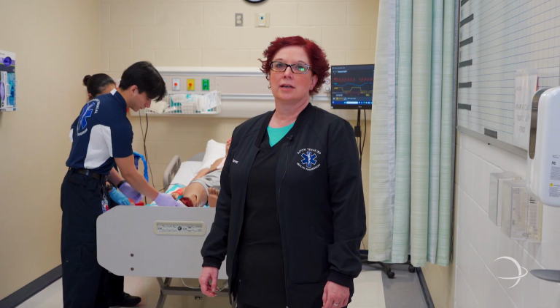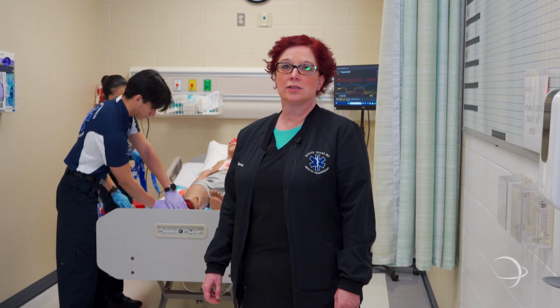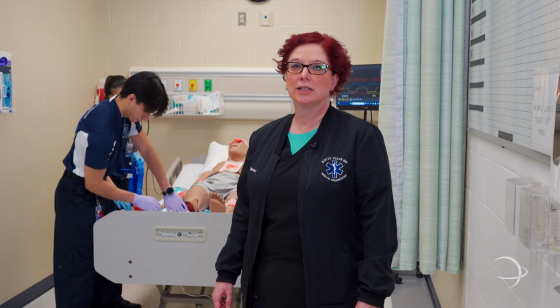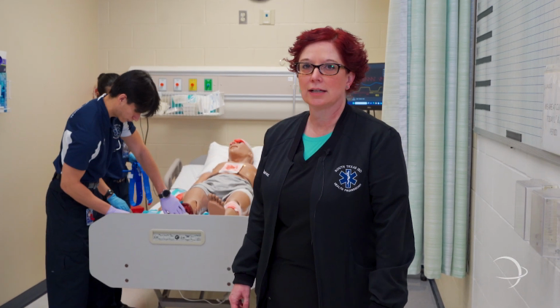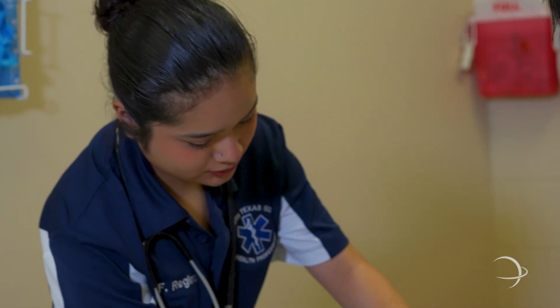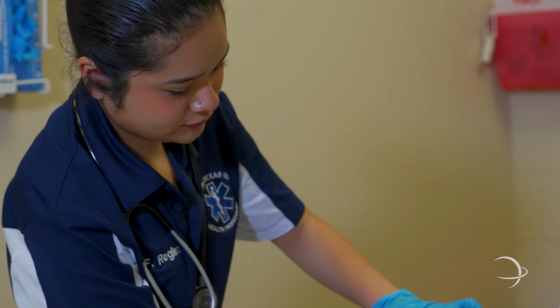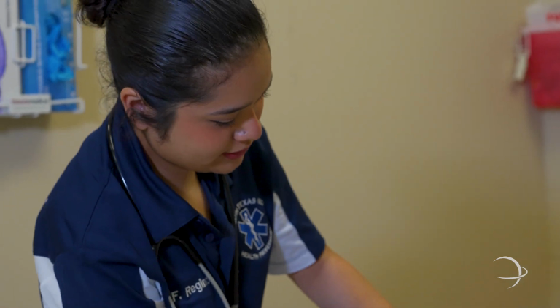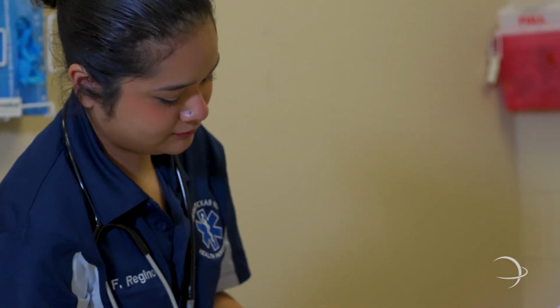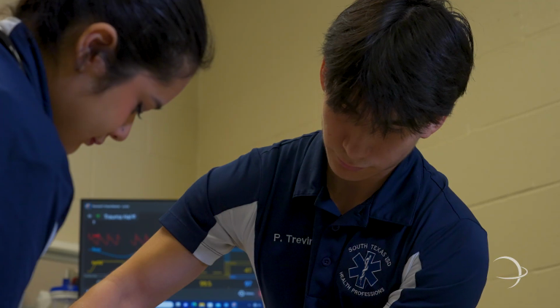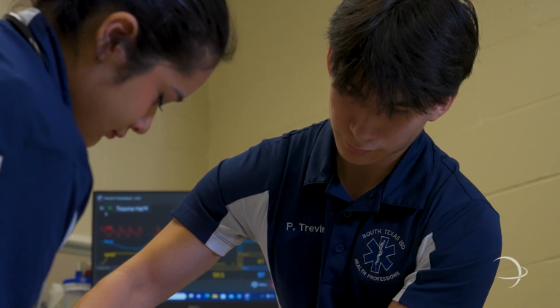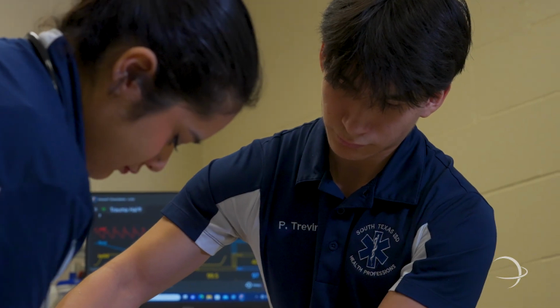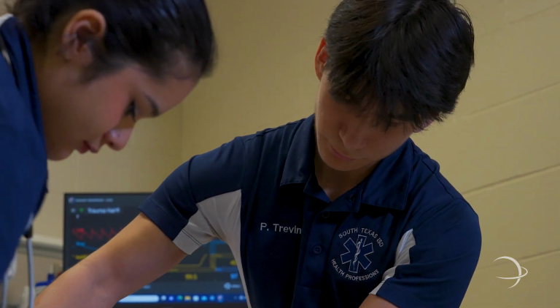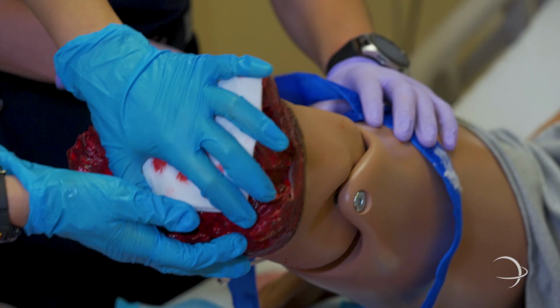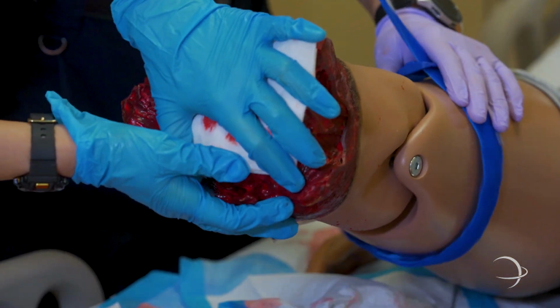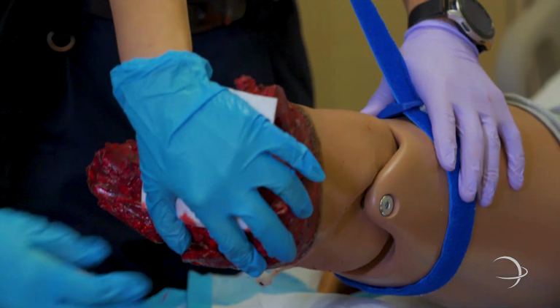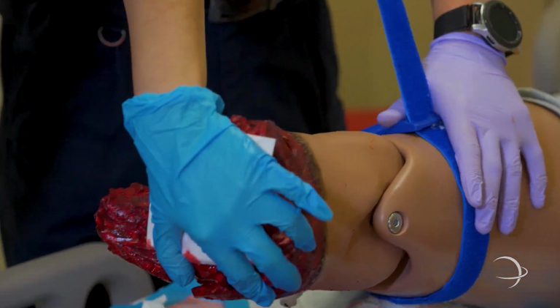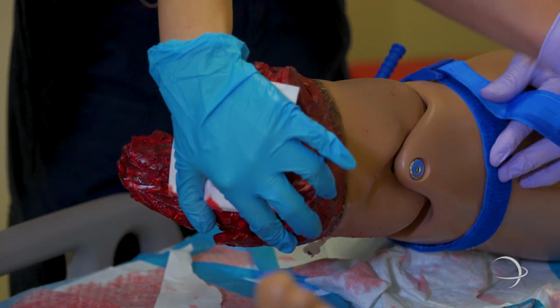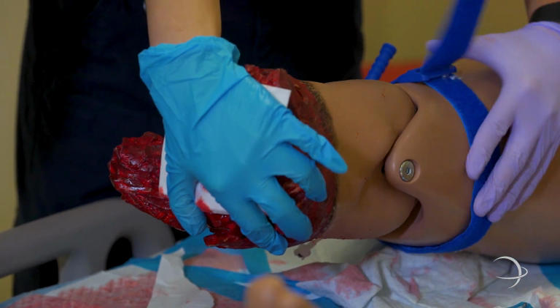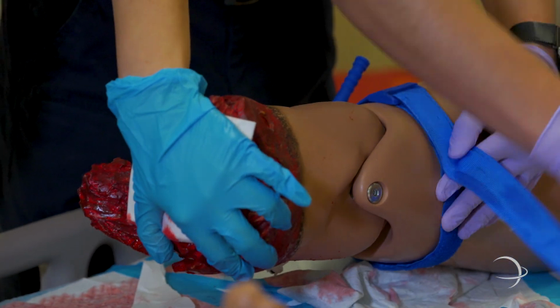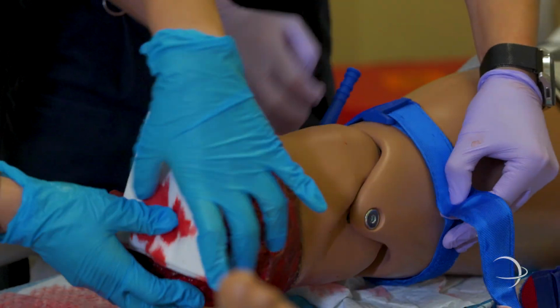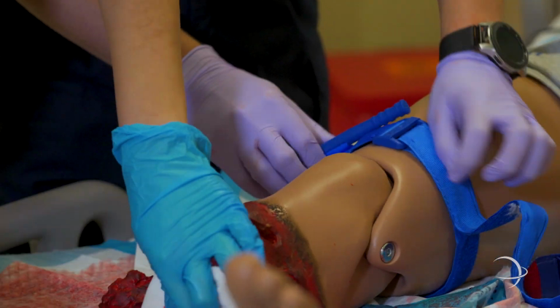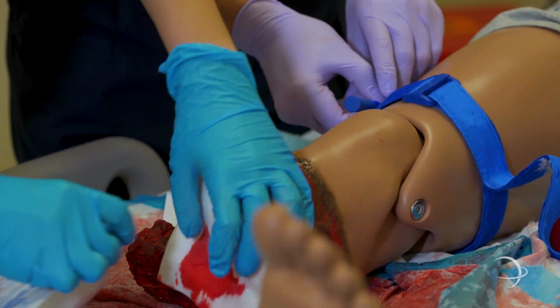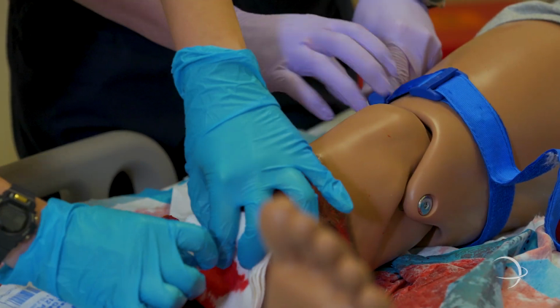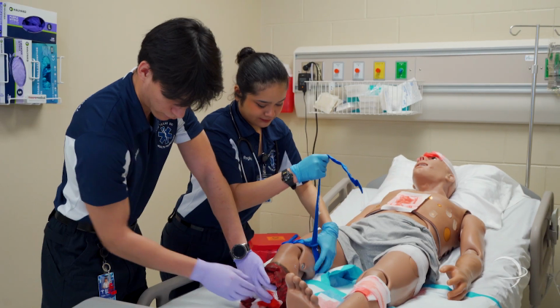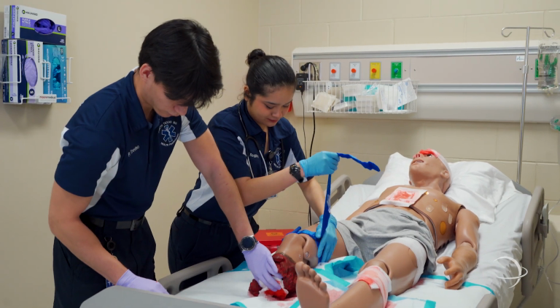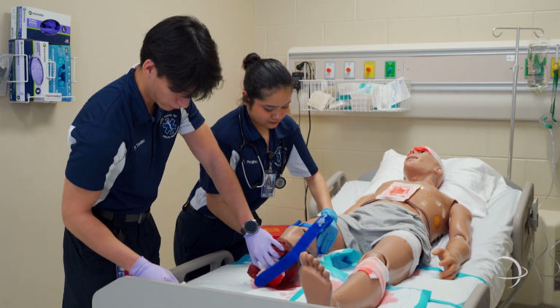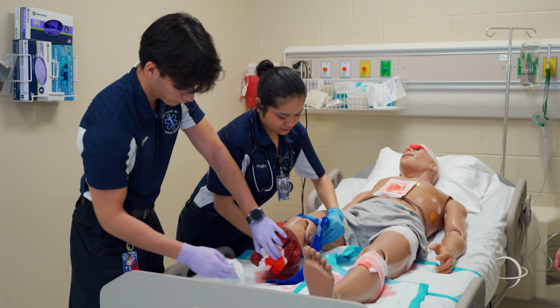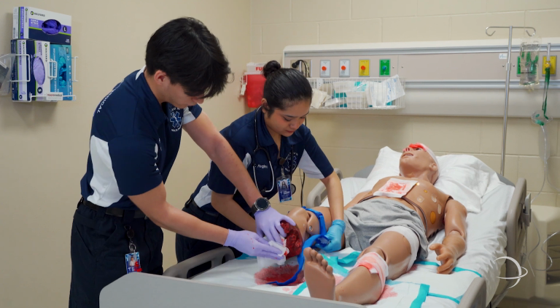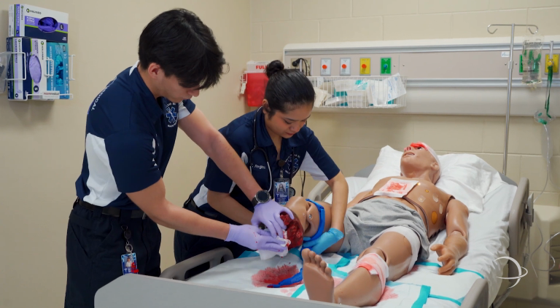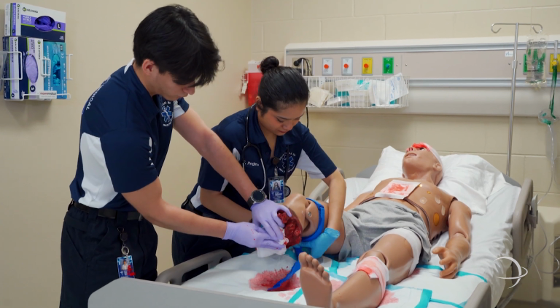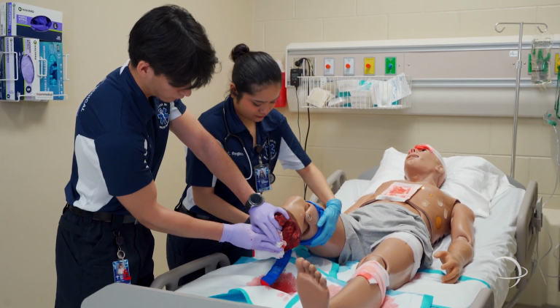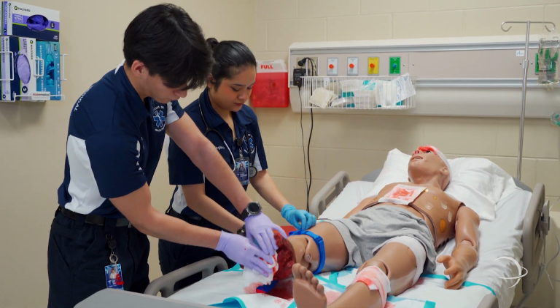This is our simulation lab. Here we have EMT students practicing their trauma skills. This gentleman was involved in a motorcycle accident and they are currently putting on a tourniquet to help stop the bleed, as well as bandage and secure the injury.